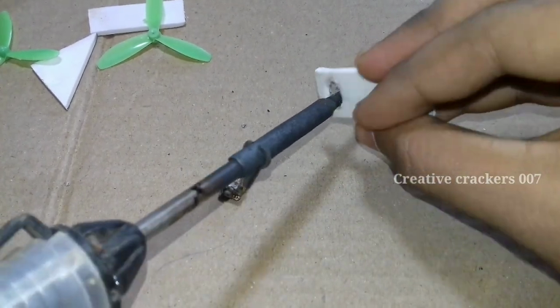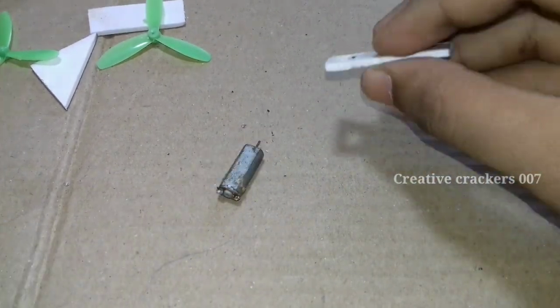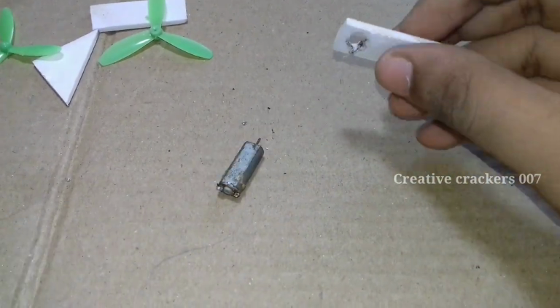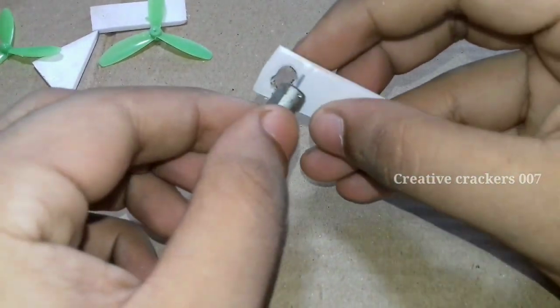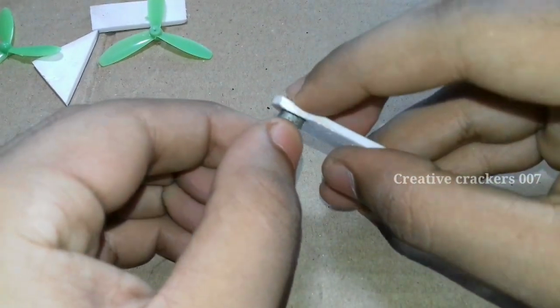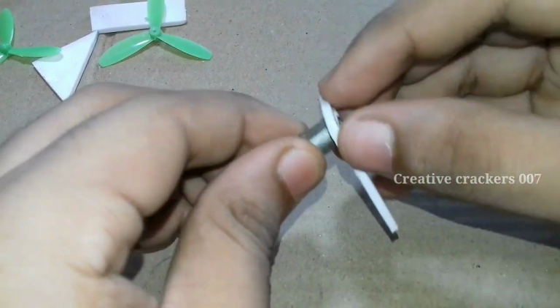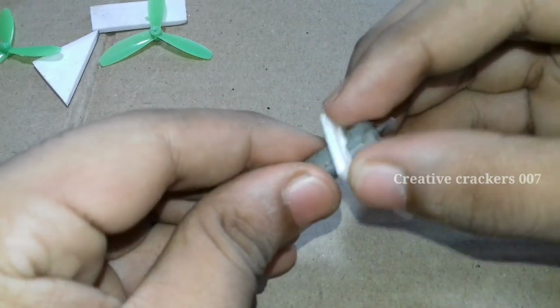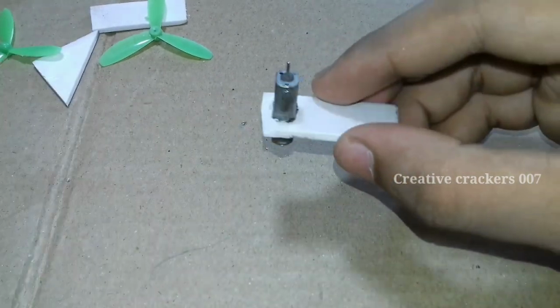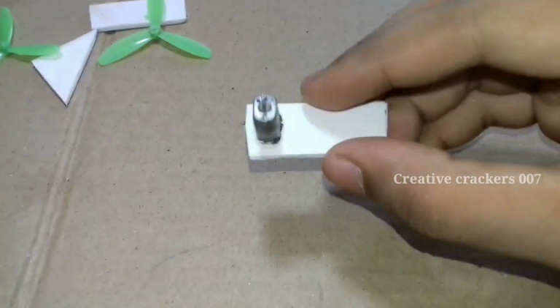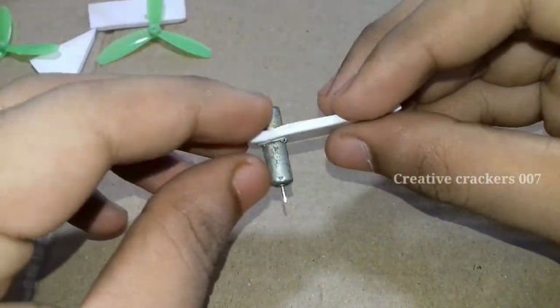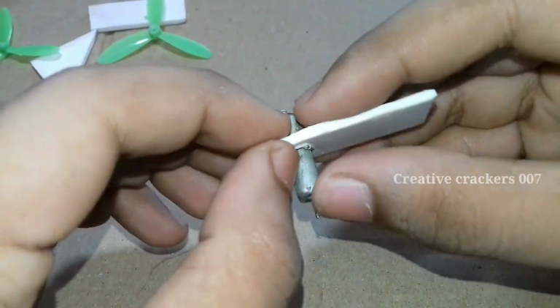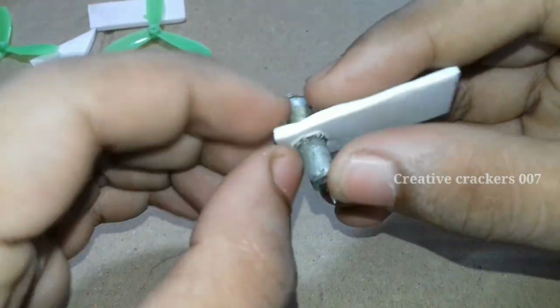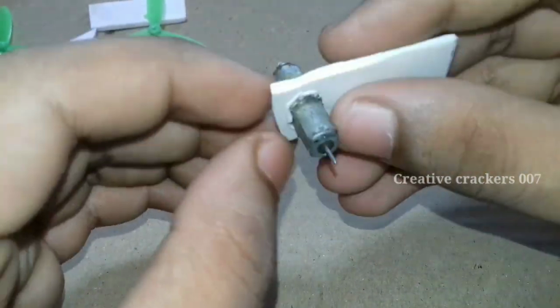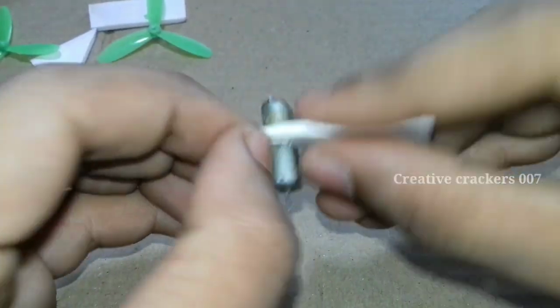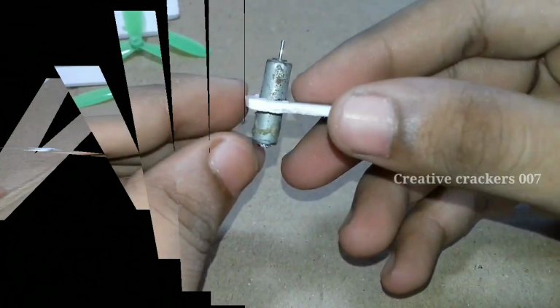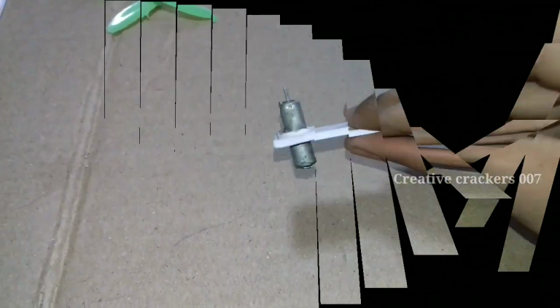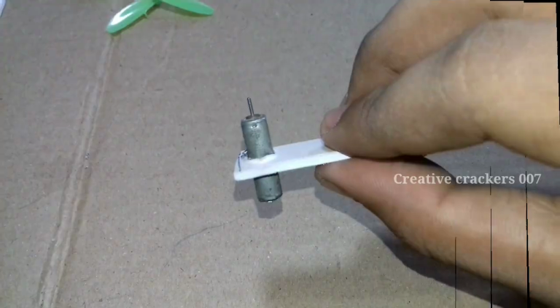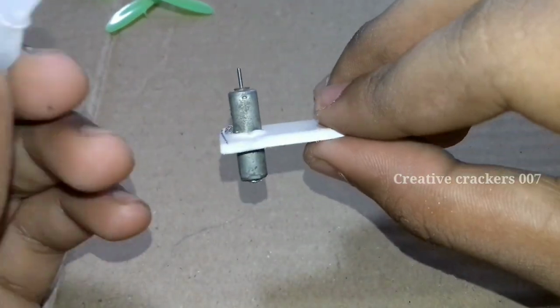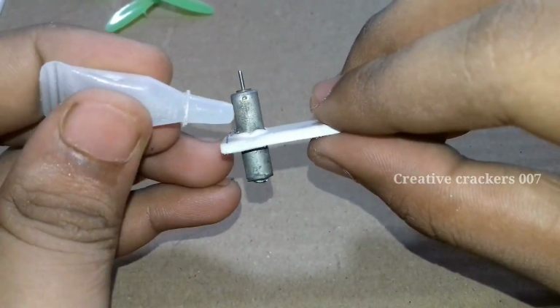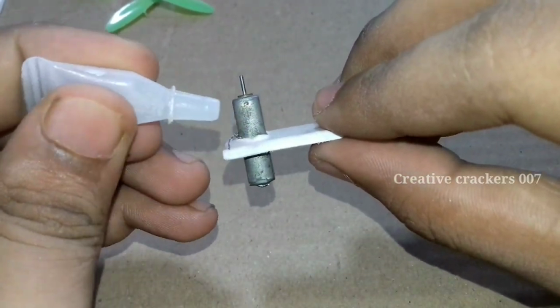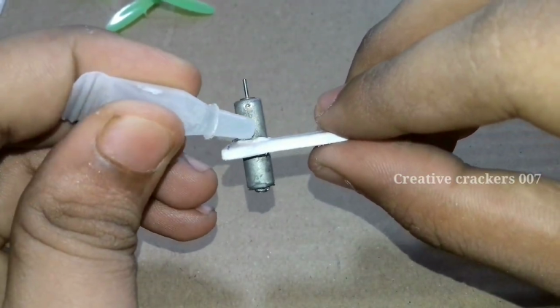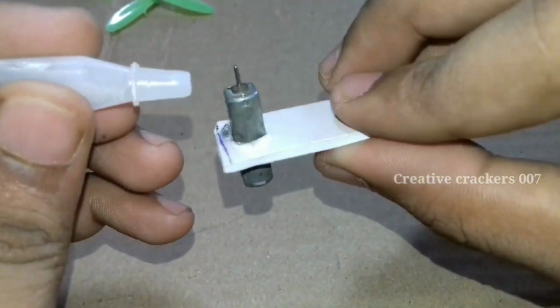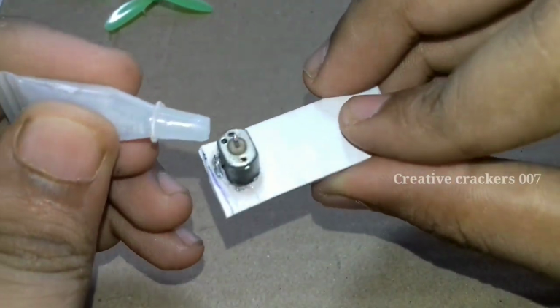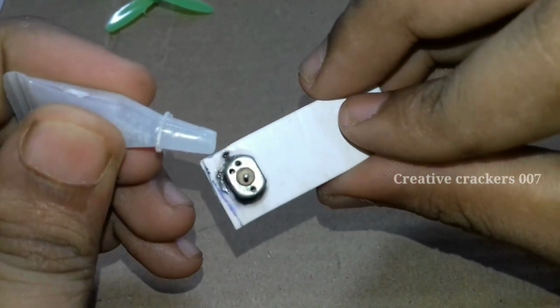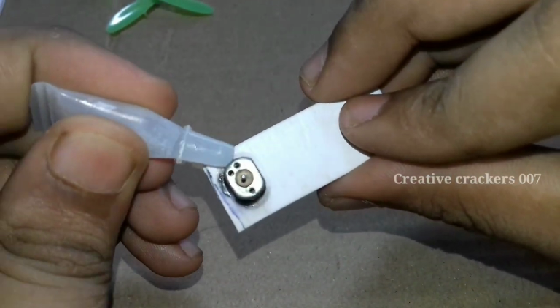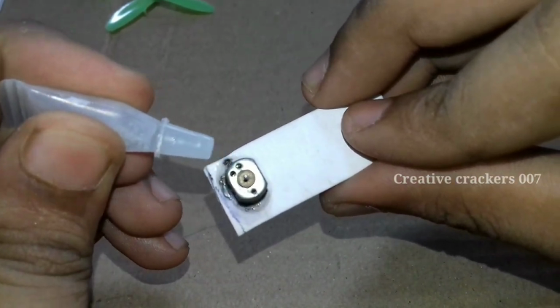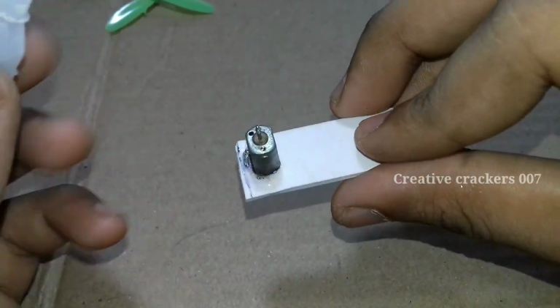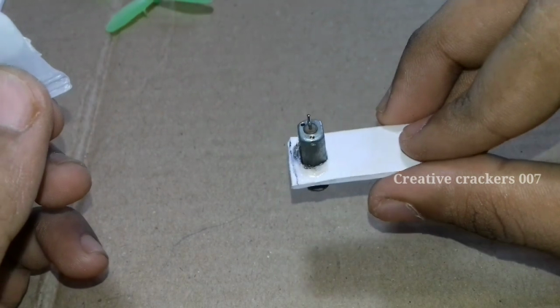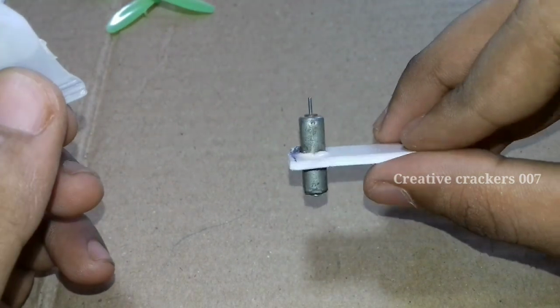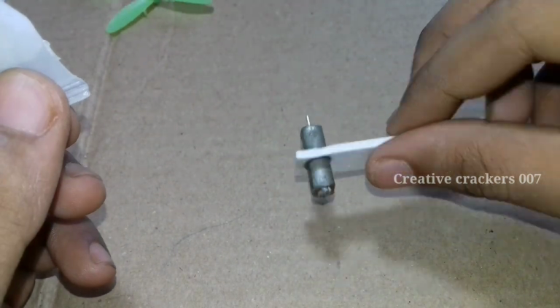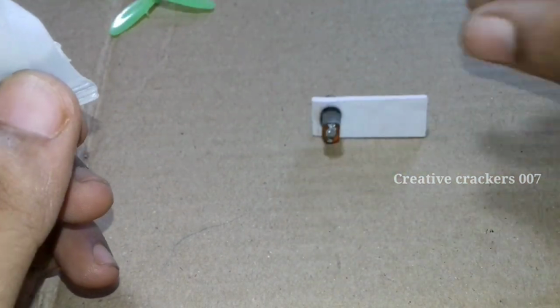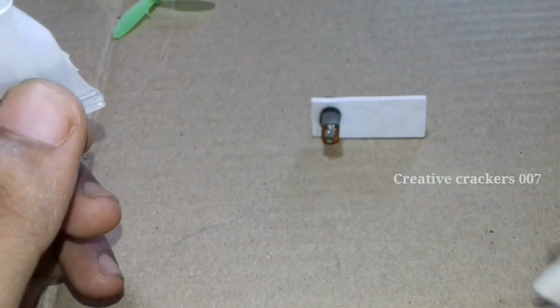In the upcoming series of videos we are going to make a semi-automatic tricopter, and in the next video we will try to make it a fully automated one — but it takes a long time because there is a huge process behind this.